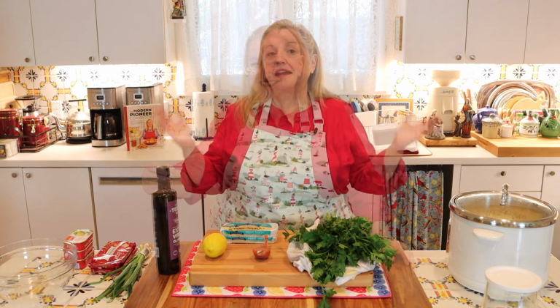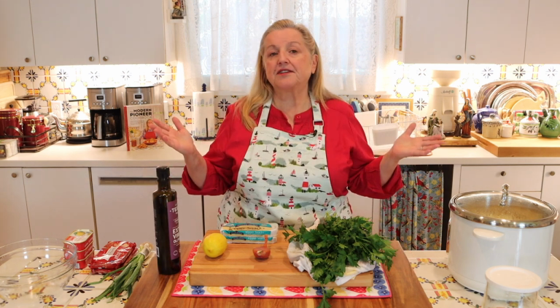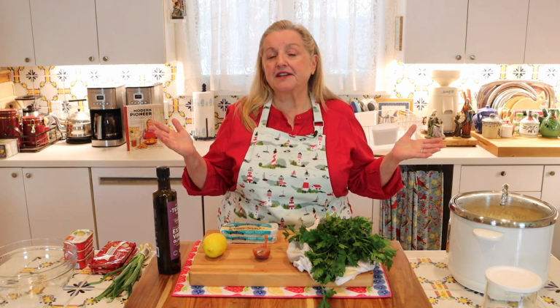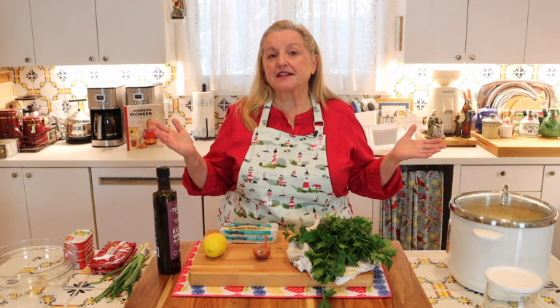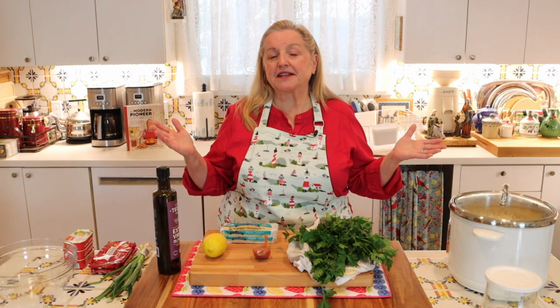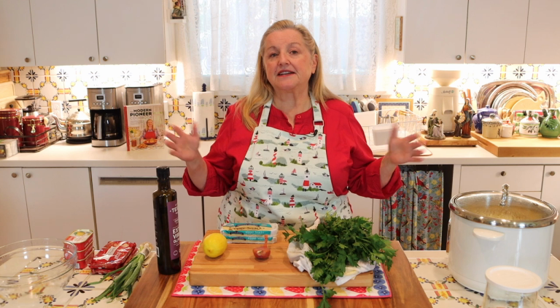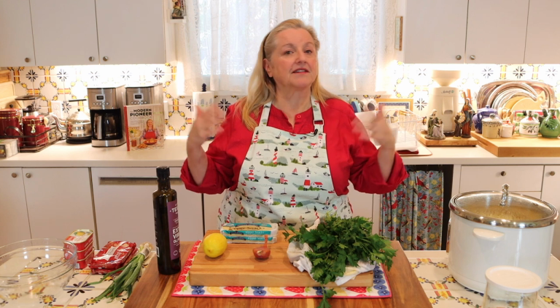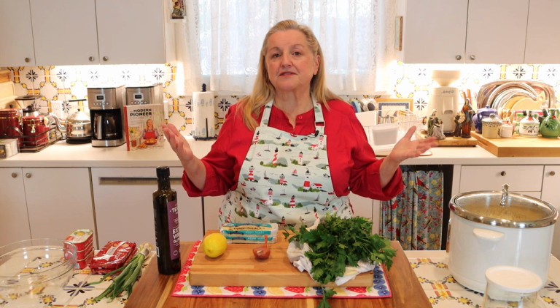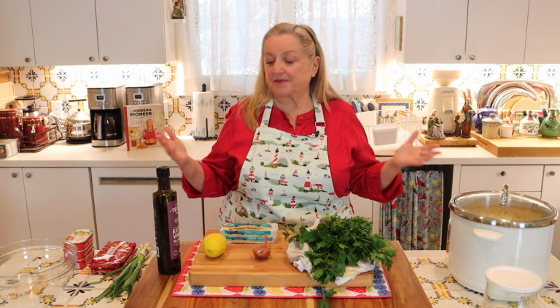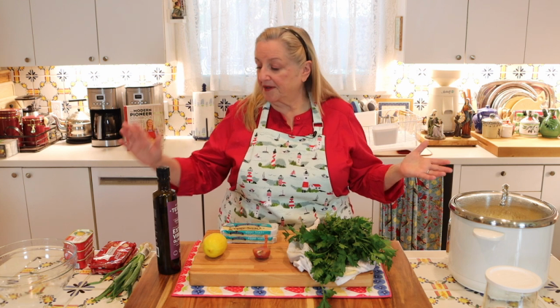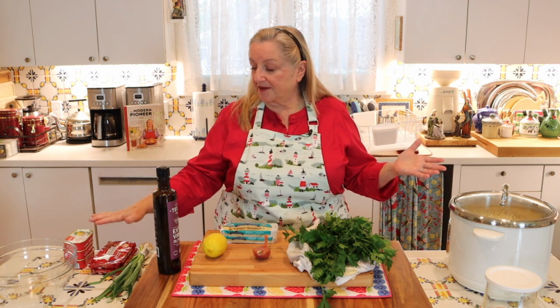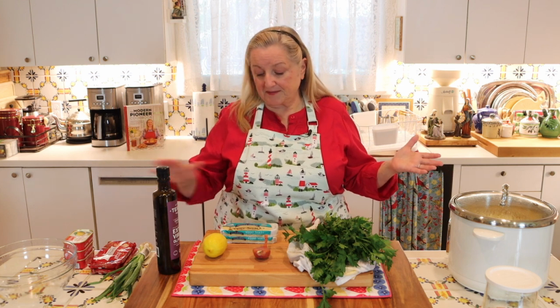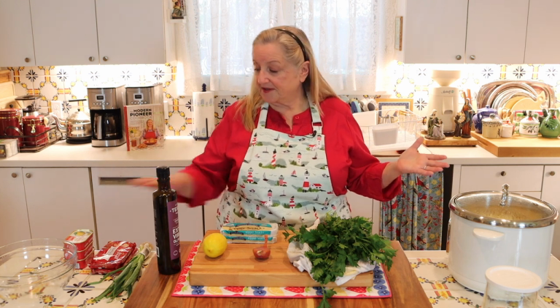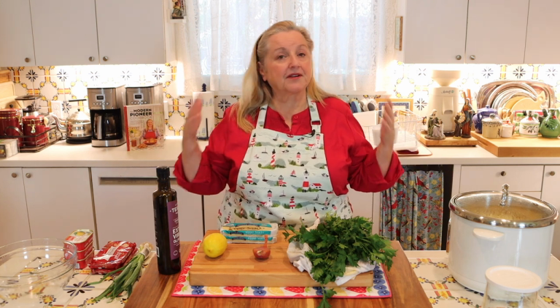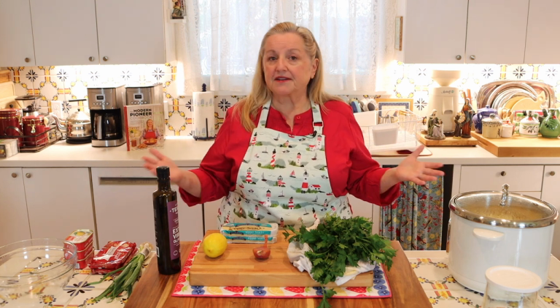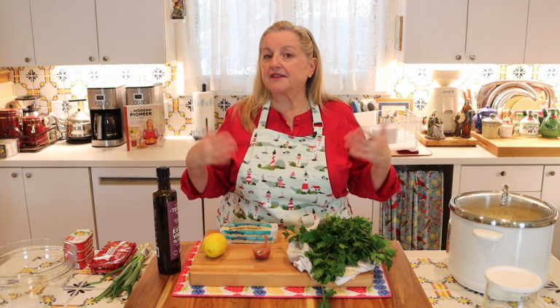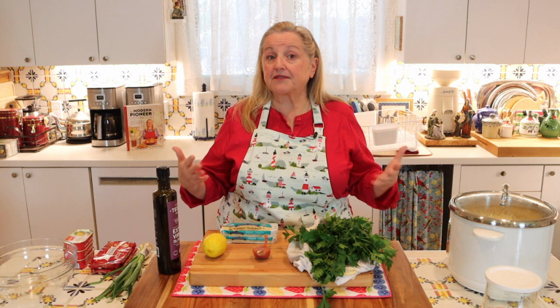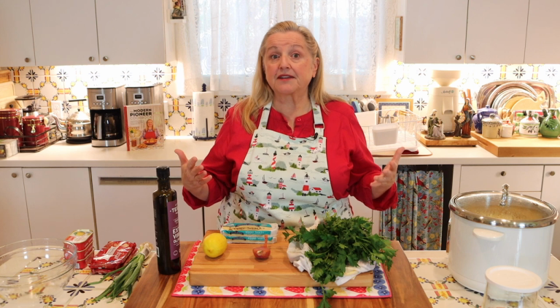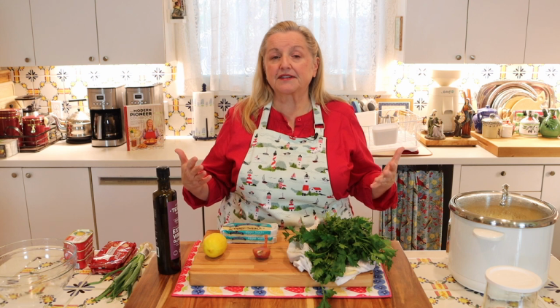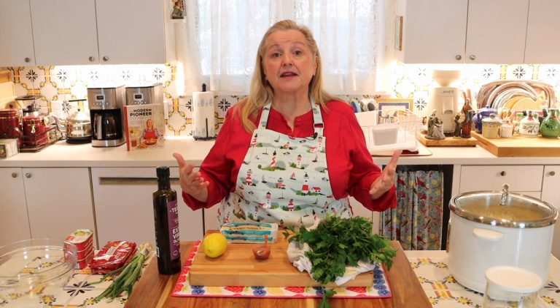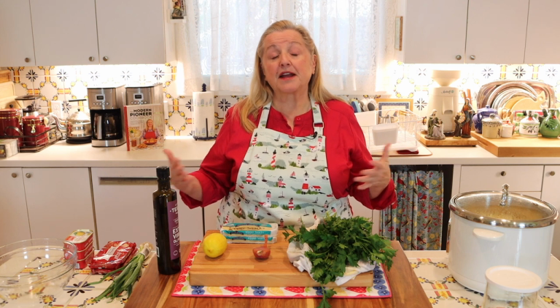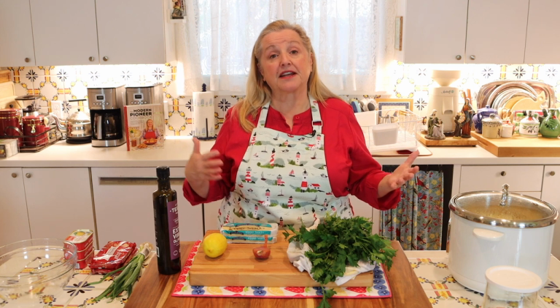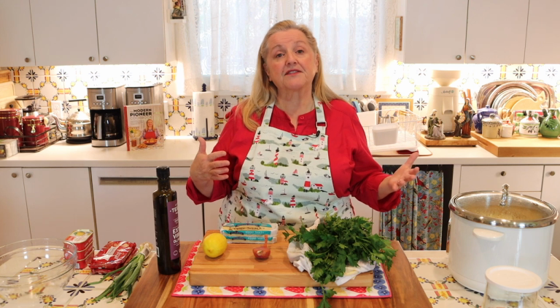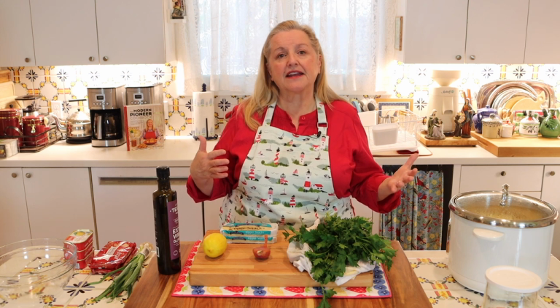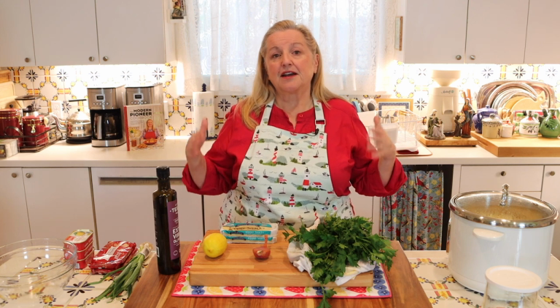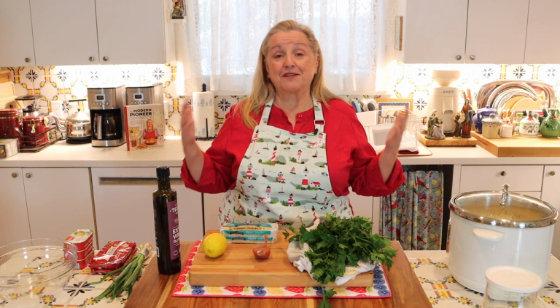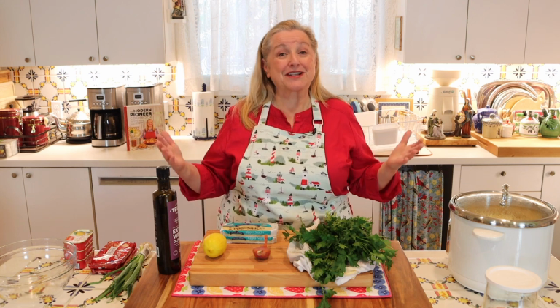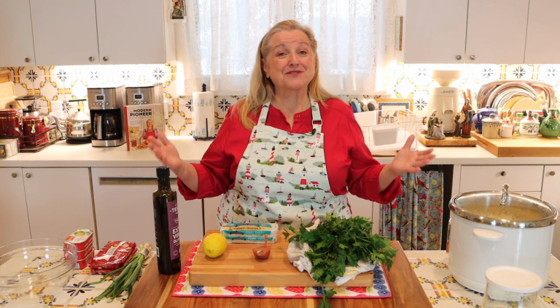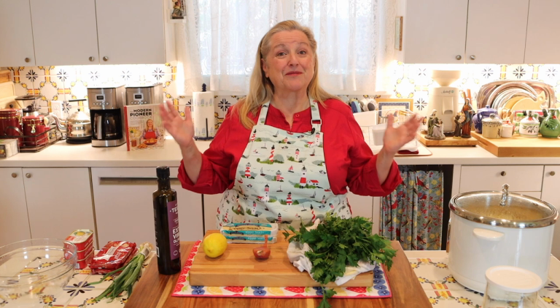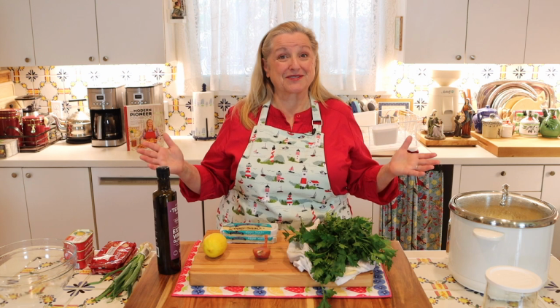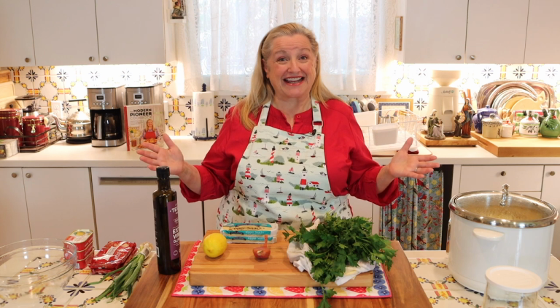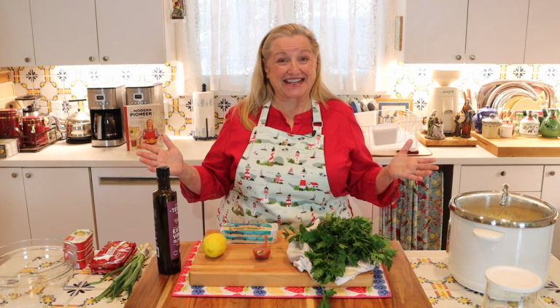The only other ingredients you might need are a little bit of salt and pepper. Although kippers and mackerel tend to have some nice salting already when they come out of the can, you can certainly add salt and pepper to taste.